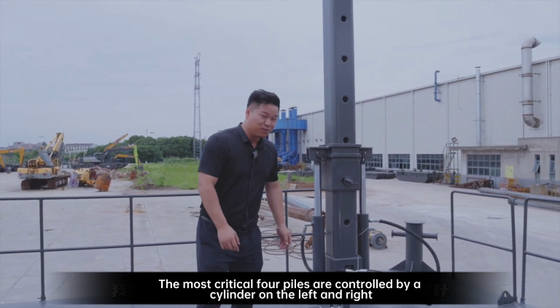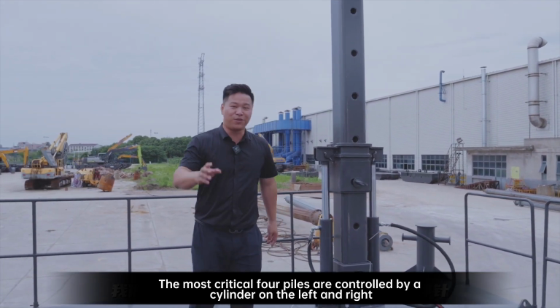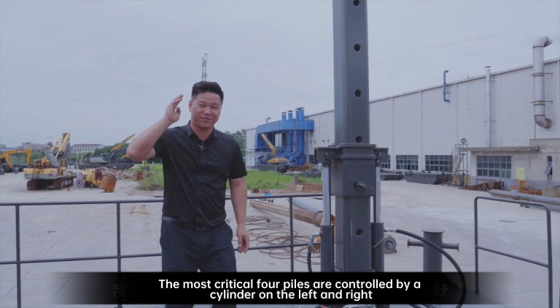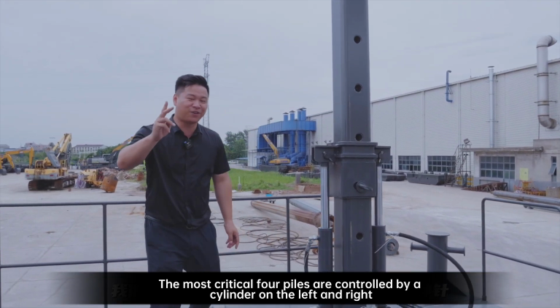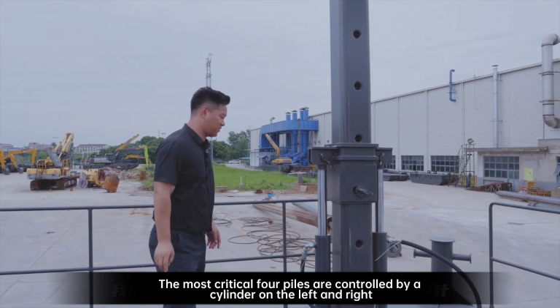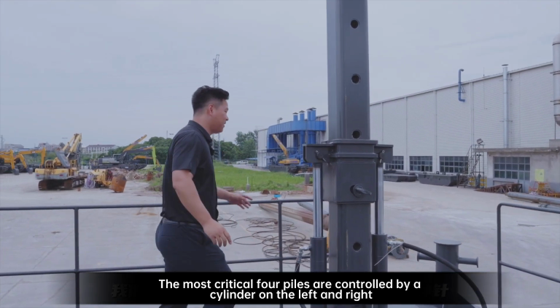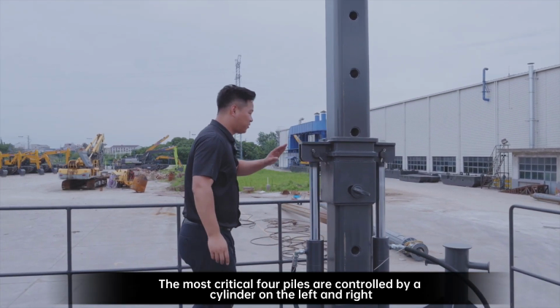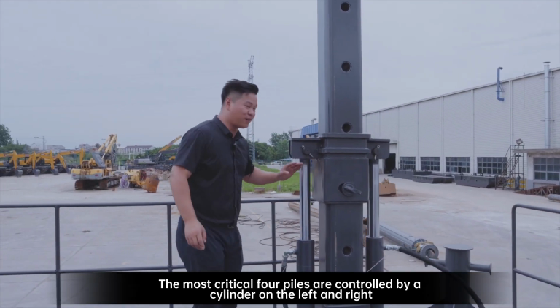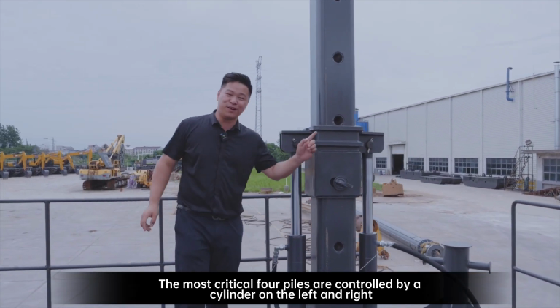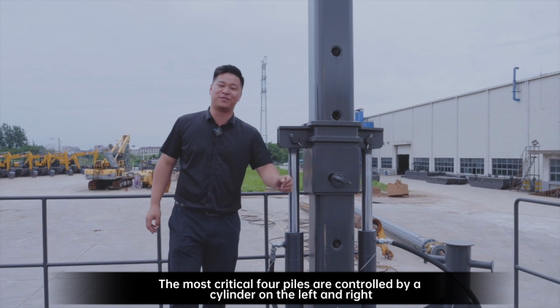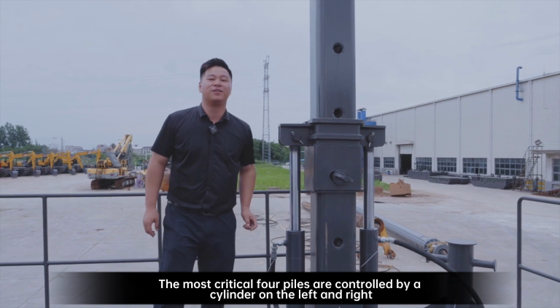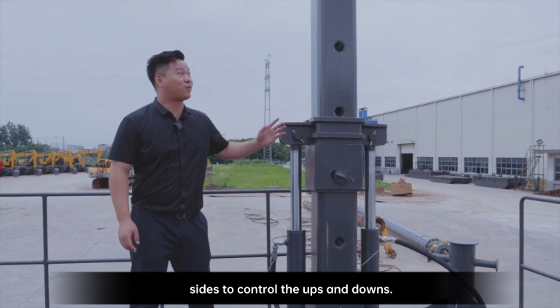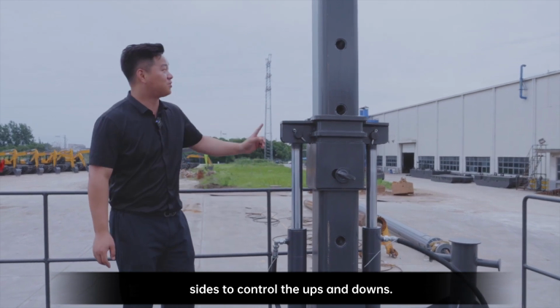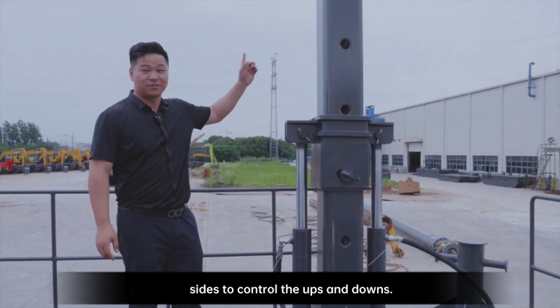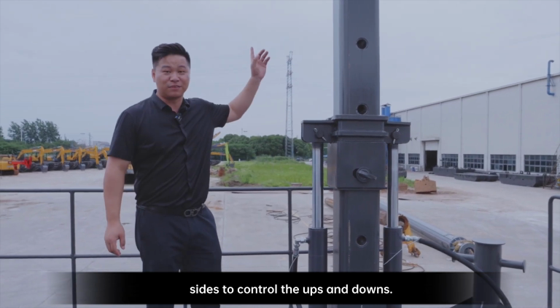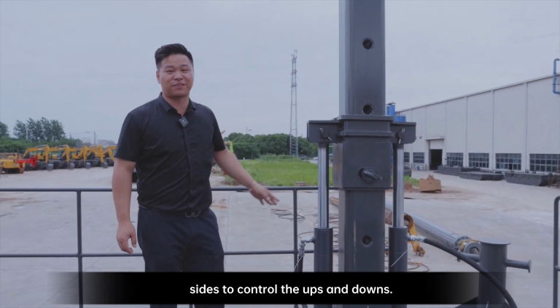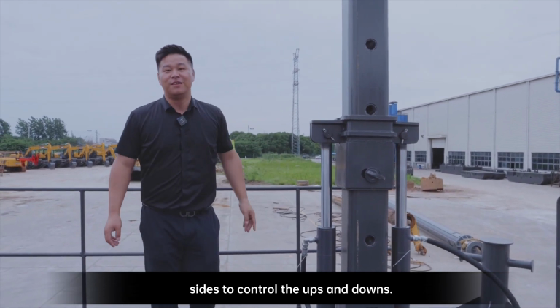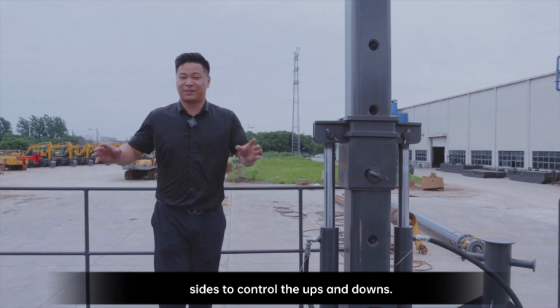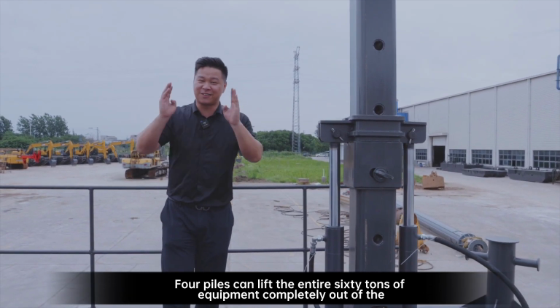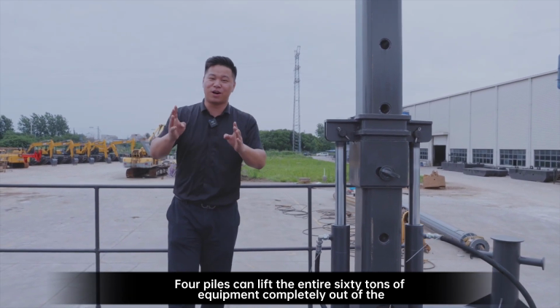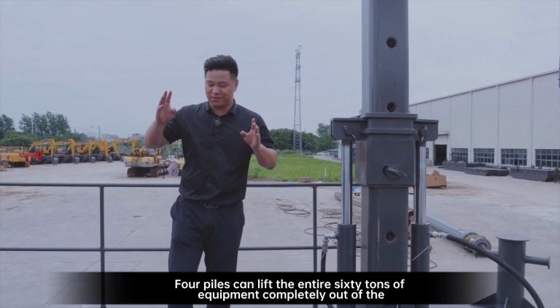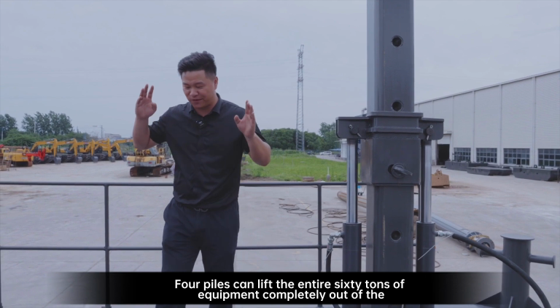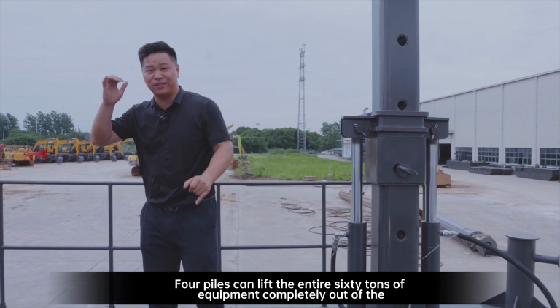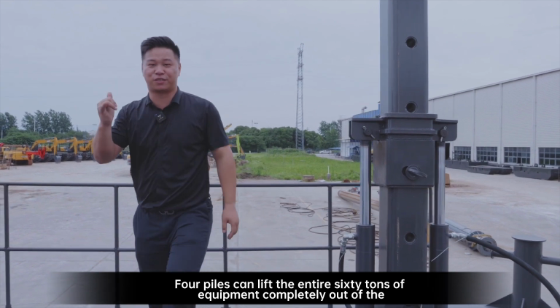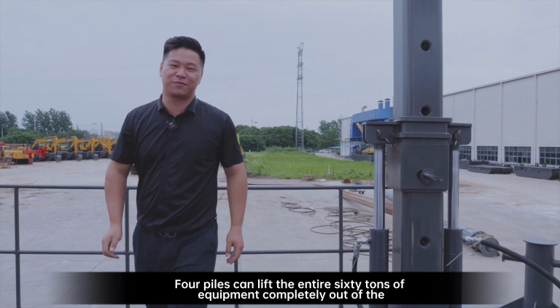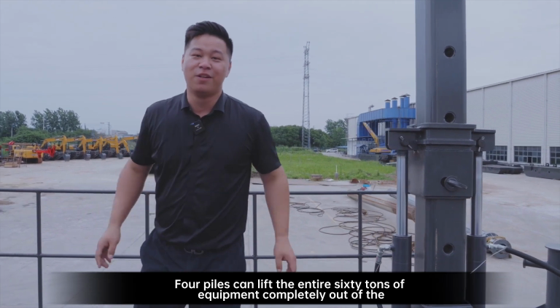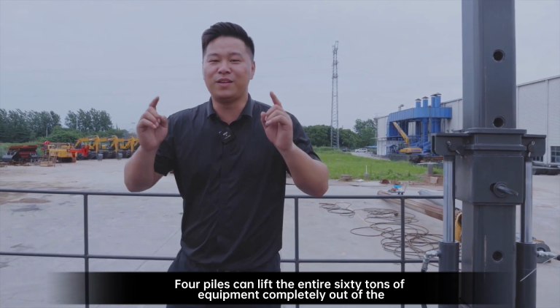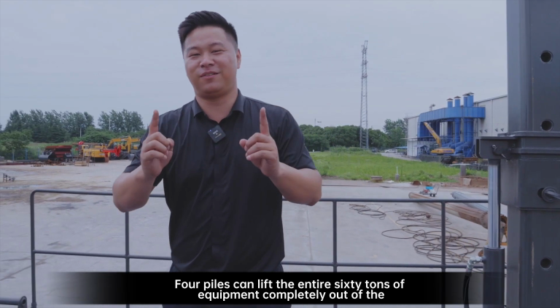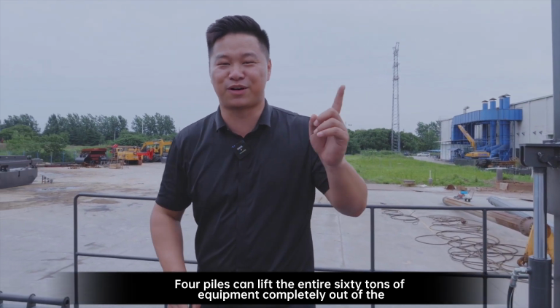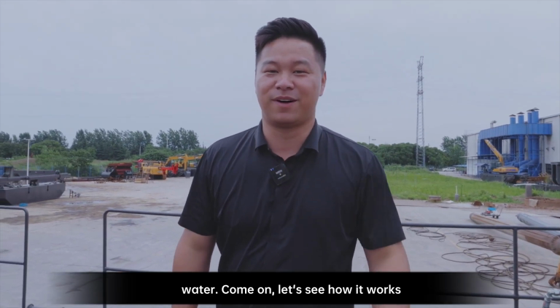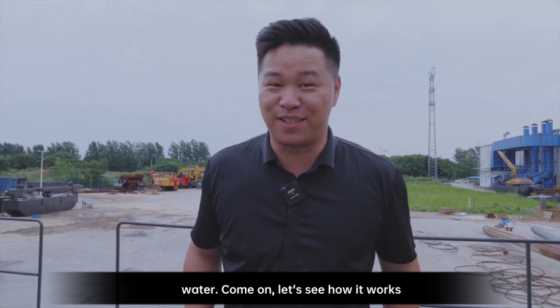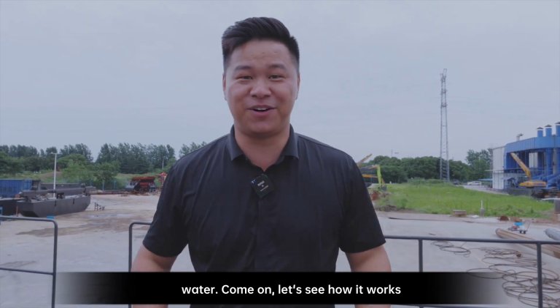The most critical four piles are controlled by cylinders on the left and right sides to control the ups and downs. These four piles can lift the entire 60 tons of equipment completely out of the water. Let's see how it works.